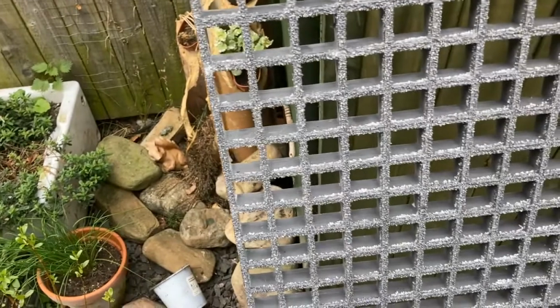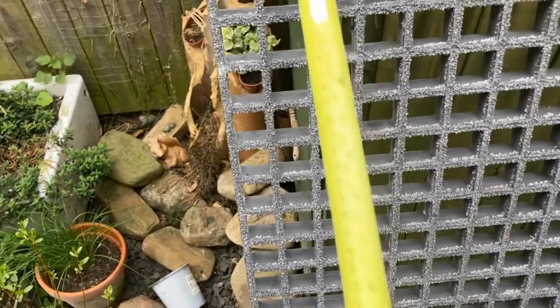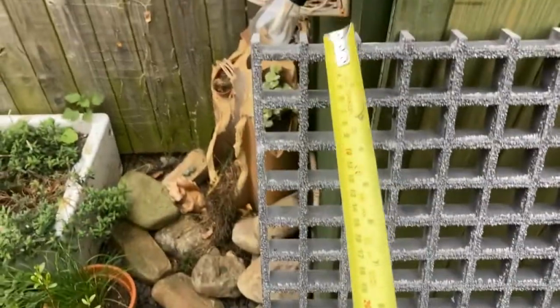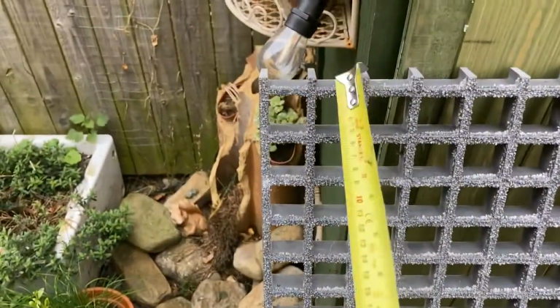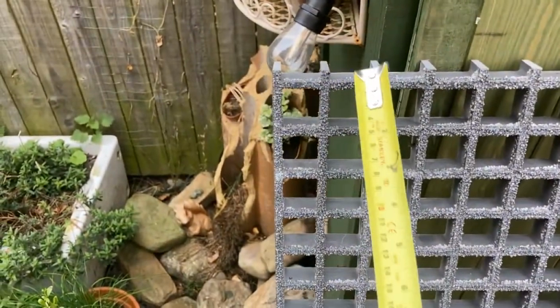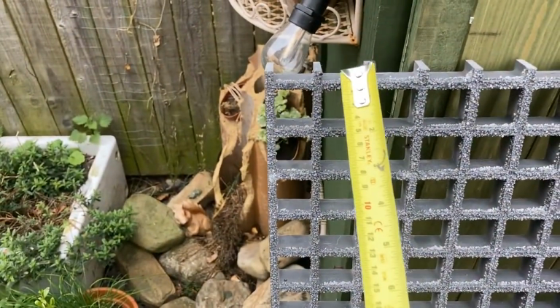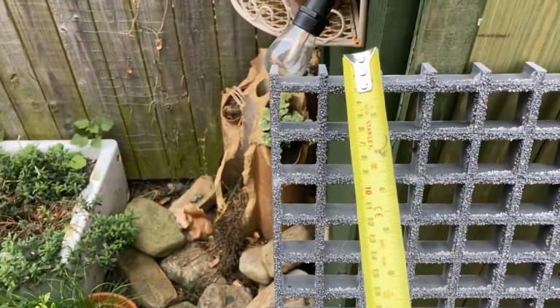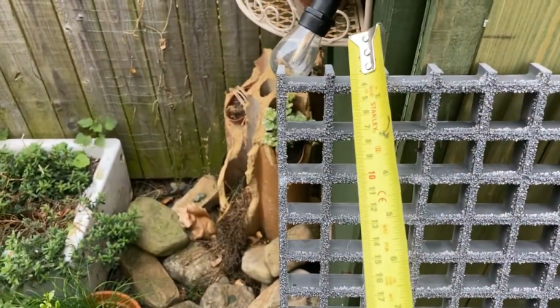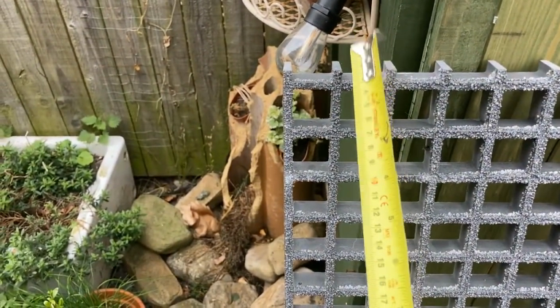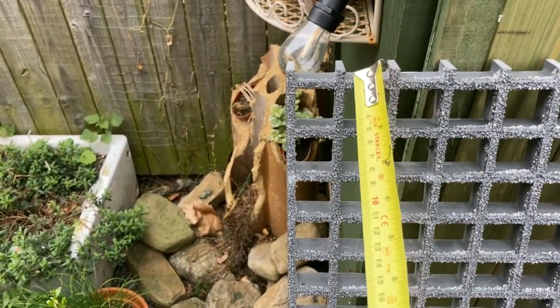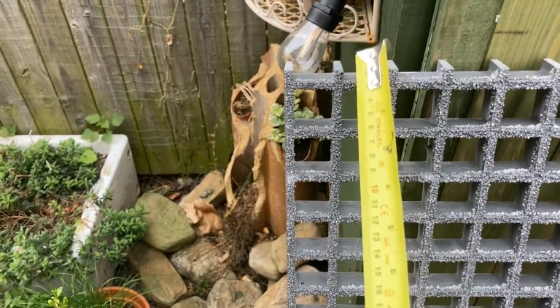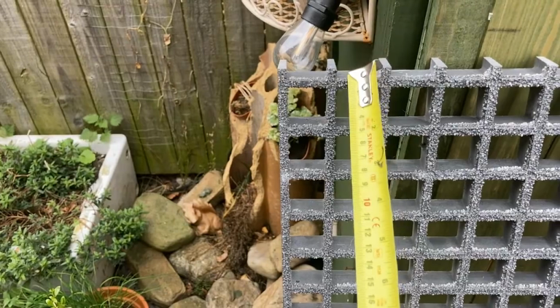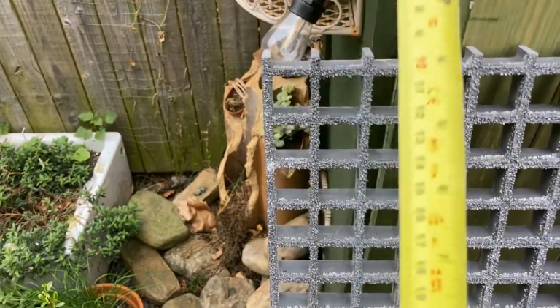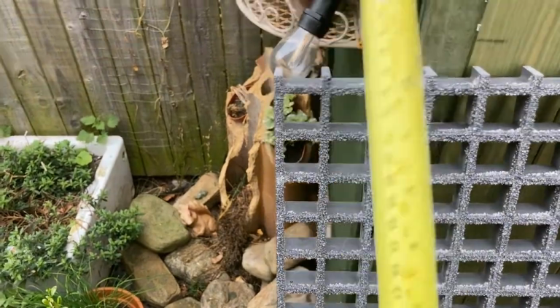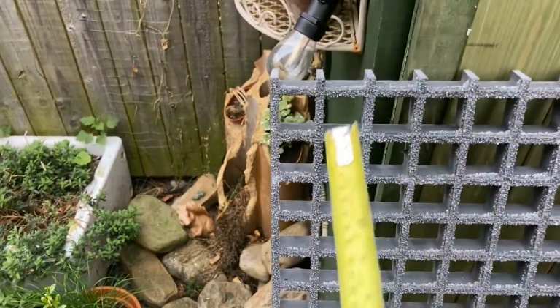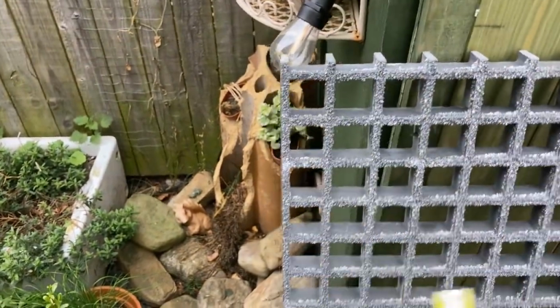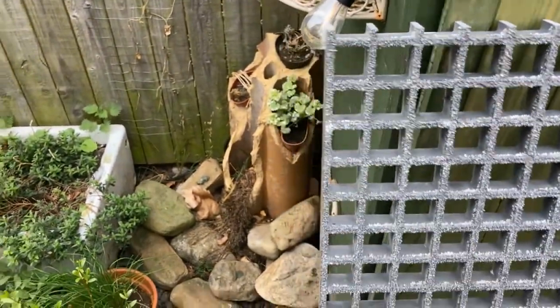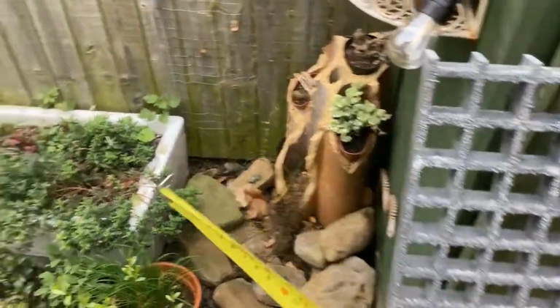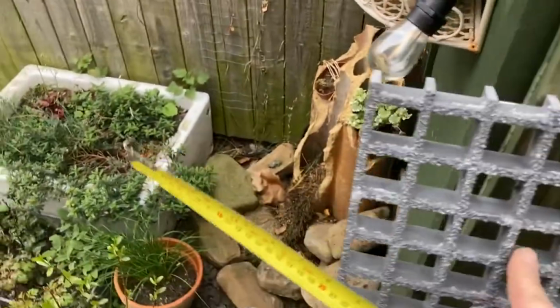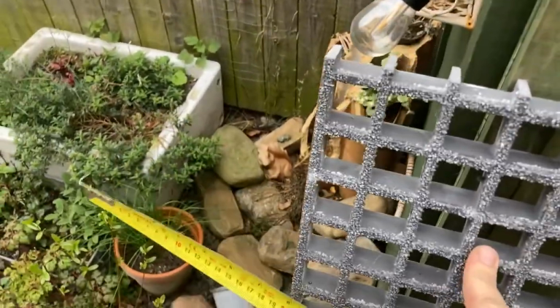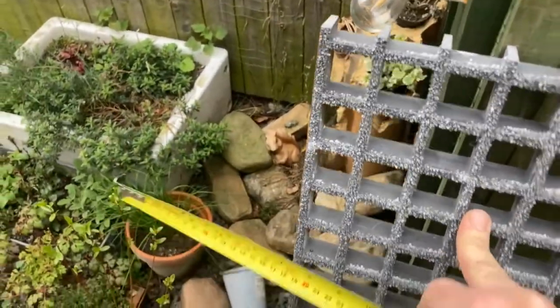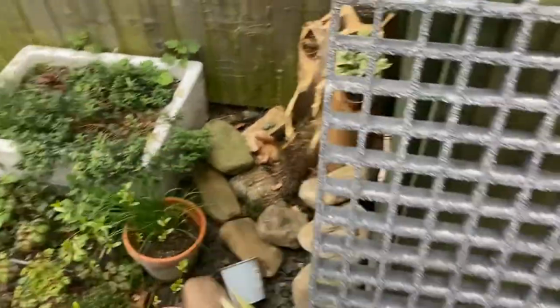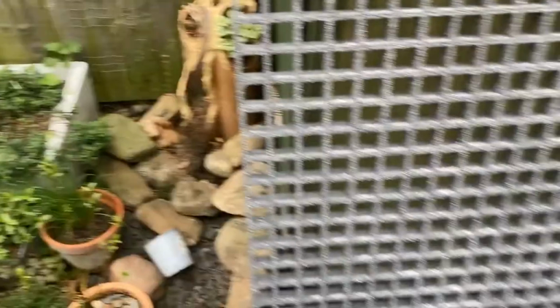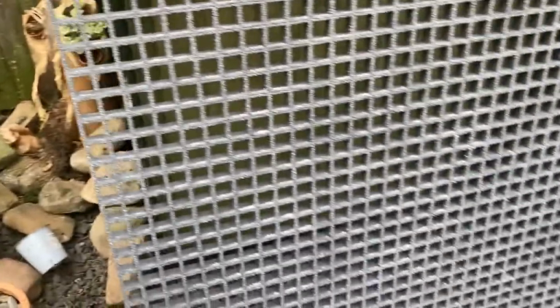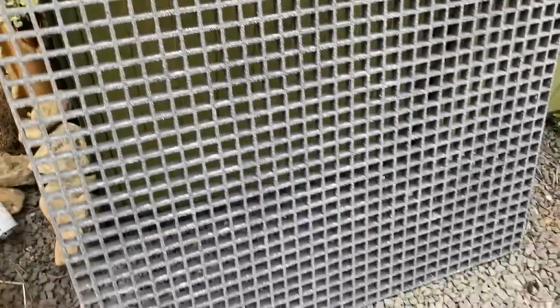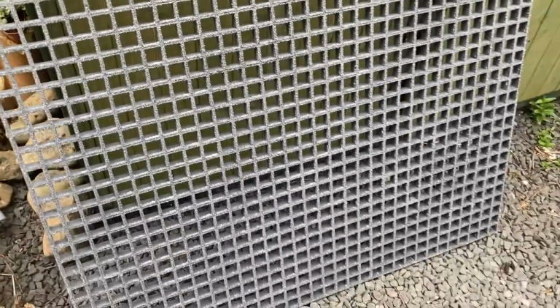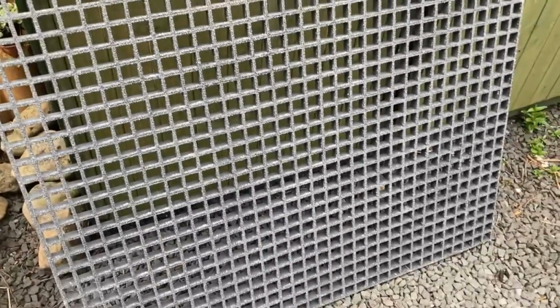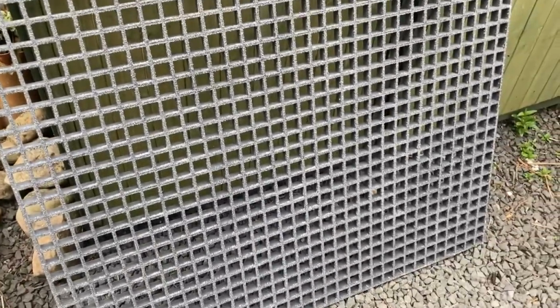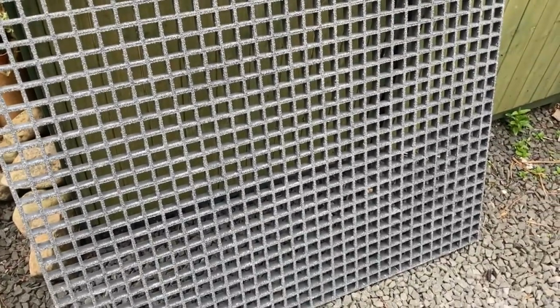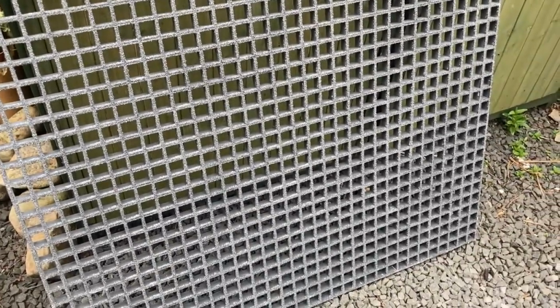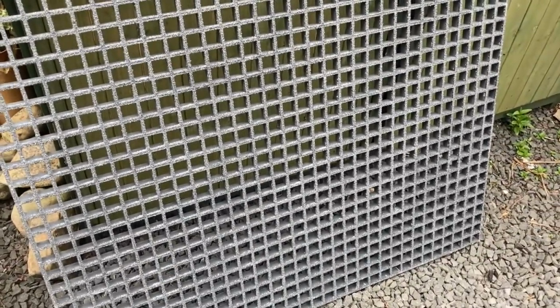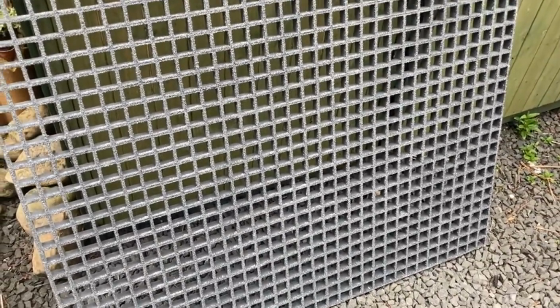You don't need any smaller holes than that — smaller holes just increase the weight. This stuff is plenty strong and you don't need the thicker stuff. I think the thicker stuff is 38mm and 50mm — honestly it's overkill. This stuff is very, very strong, so for our application this is ideal. Really good stuff.